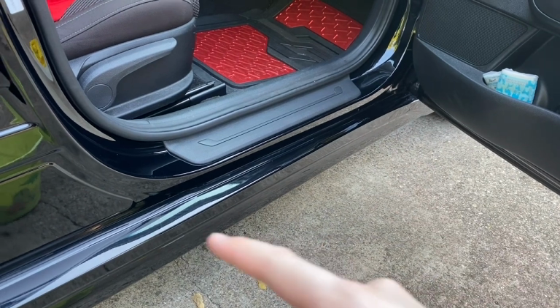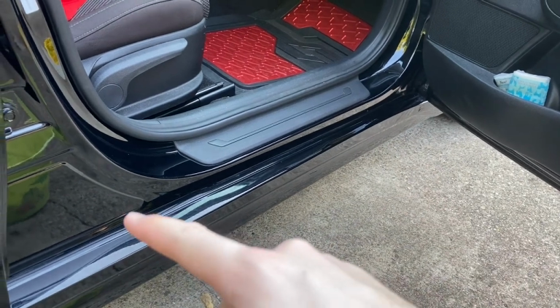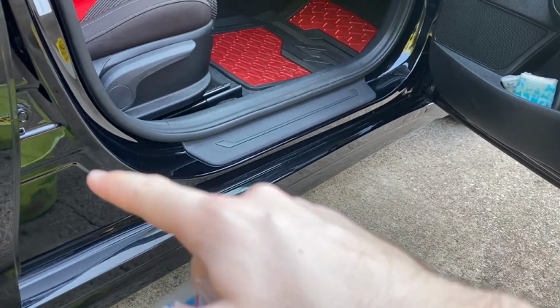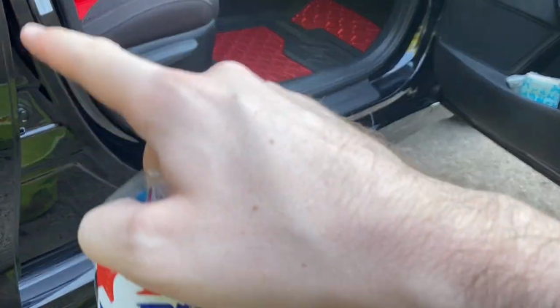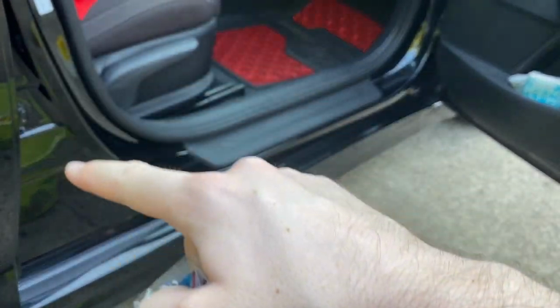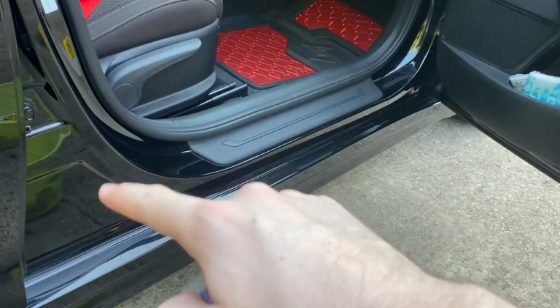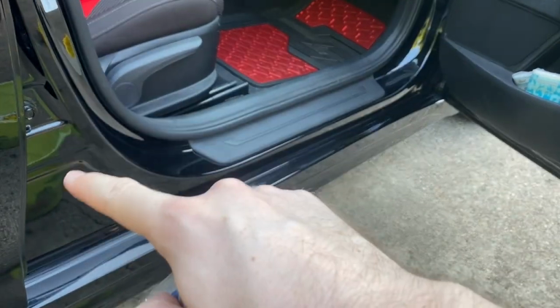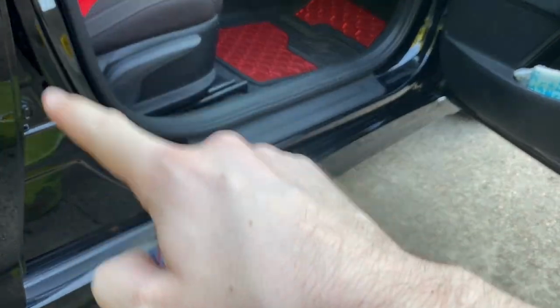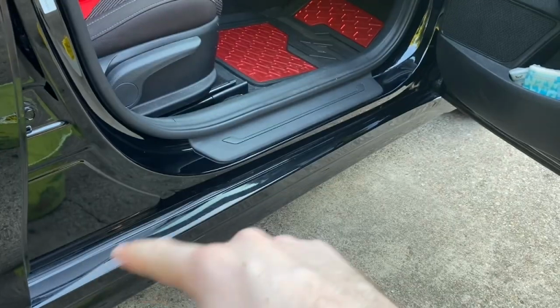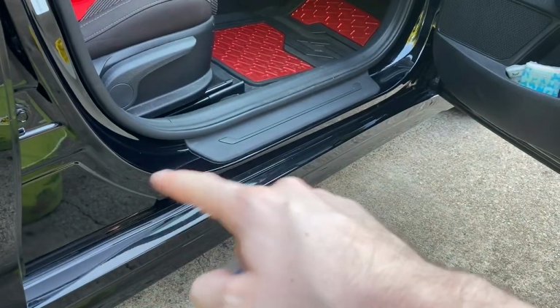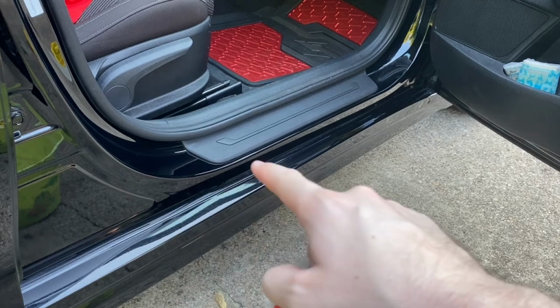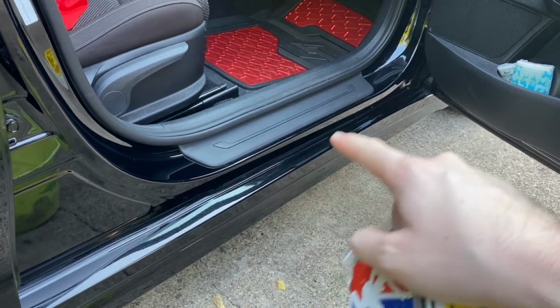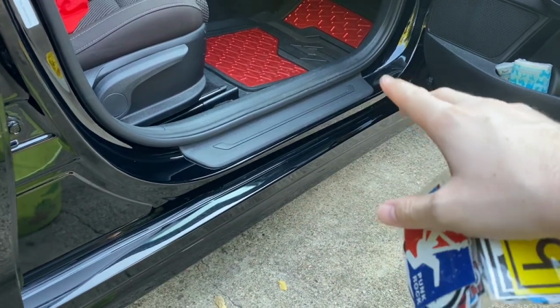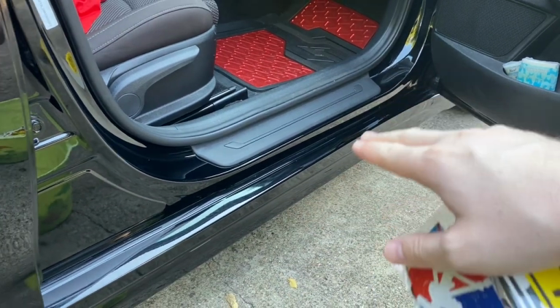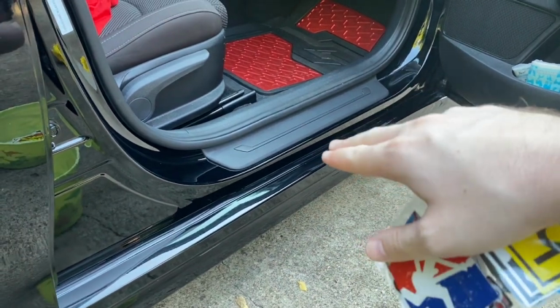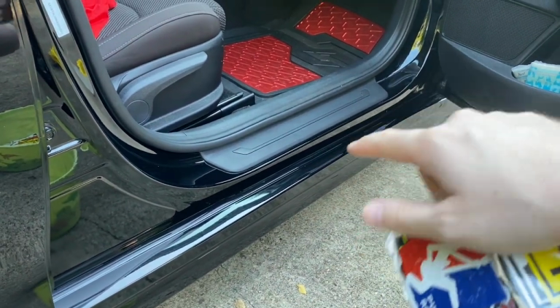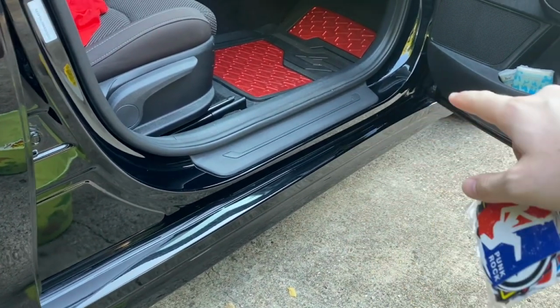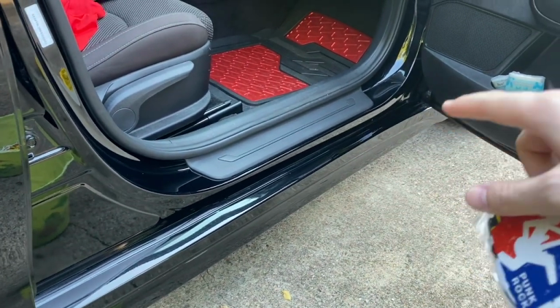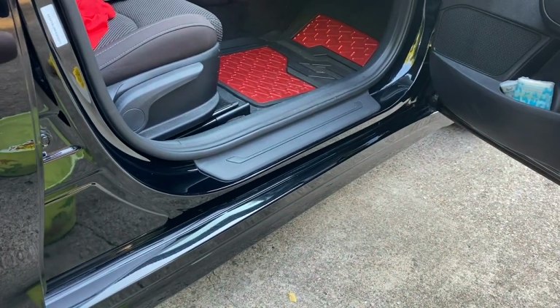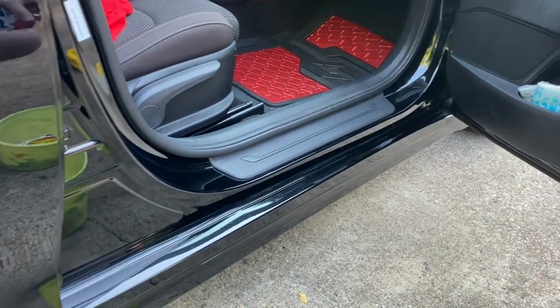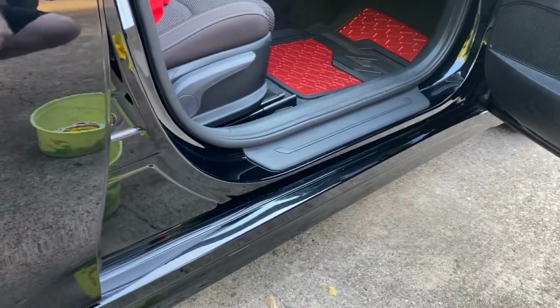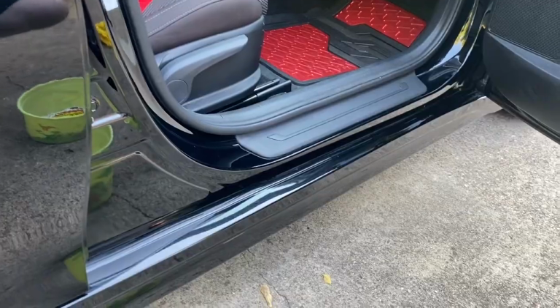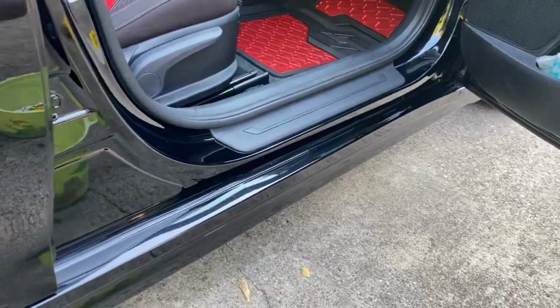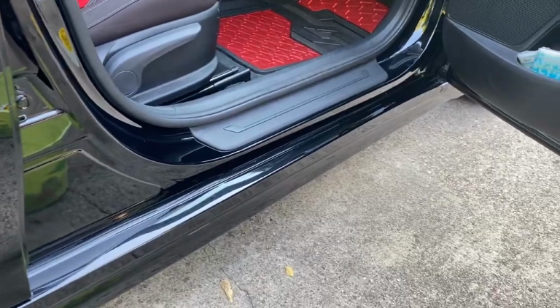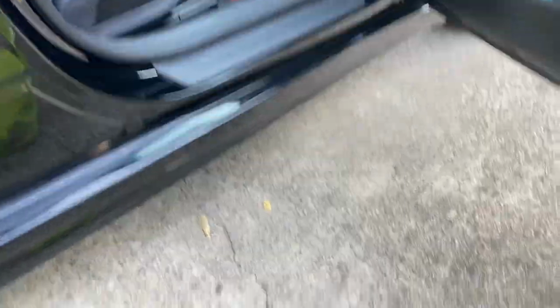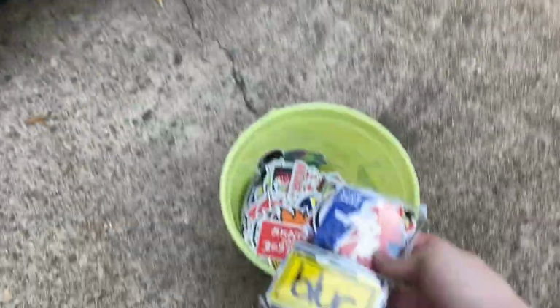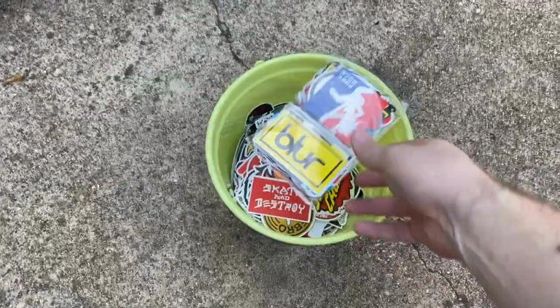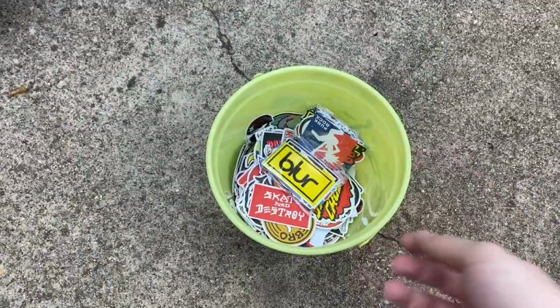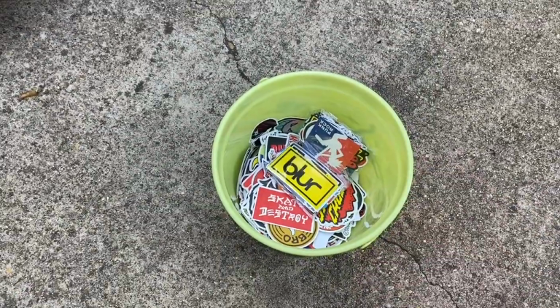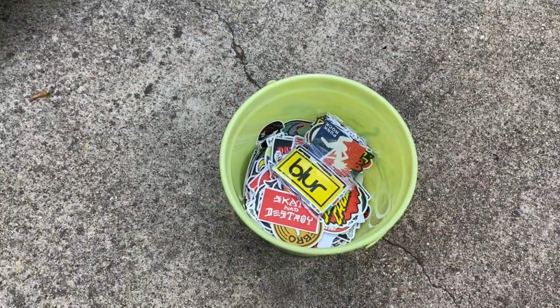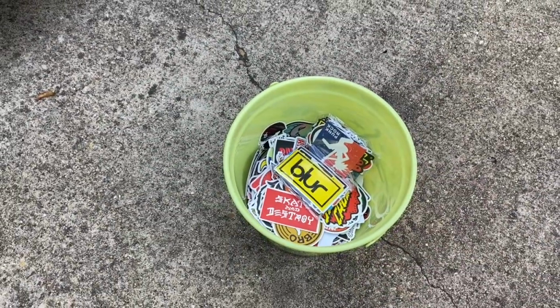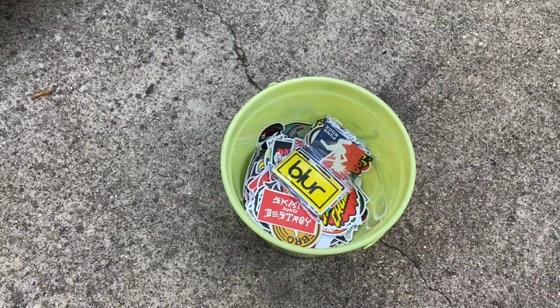We're basically going to try and overlap to where we cover up most of the black on the inside, but to where it's in far enough so that we don't see it when the doors are closed. So let's go ahead and start peeling and sticking these things.